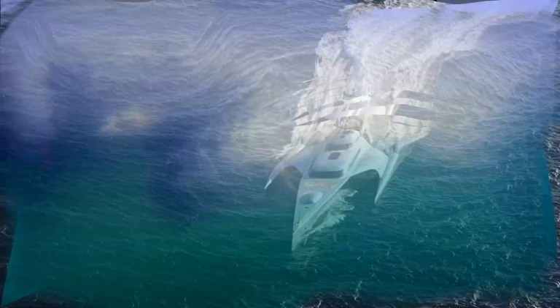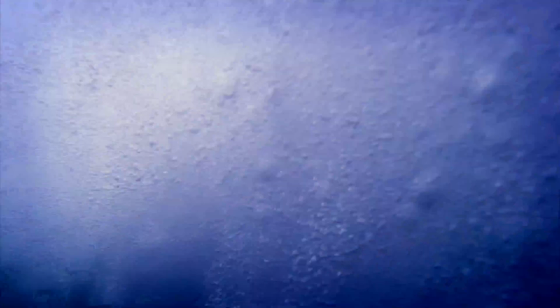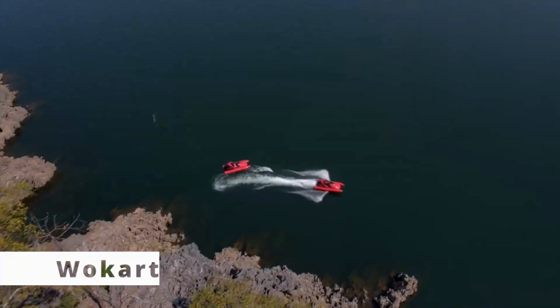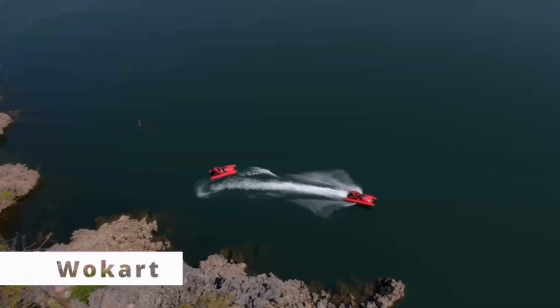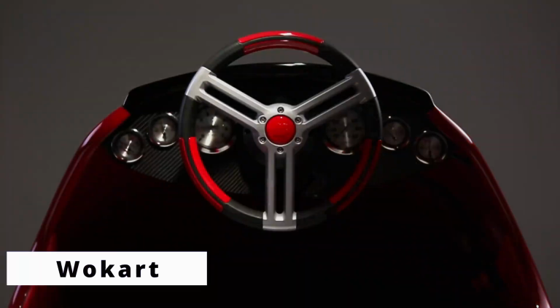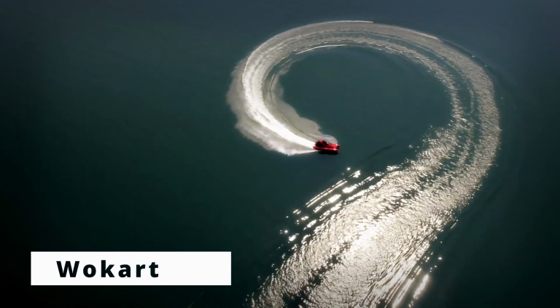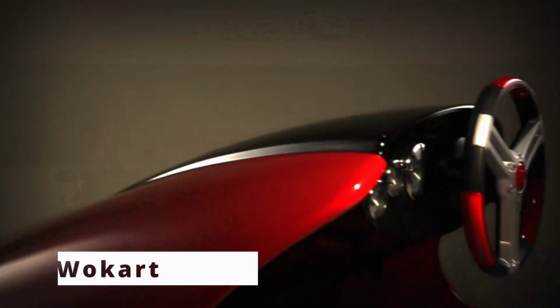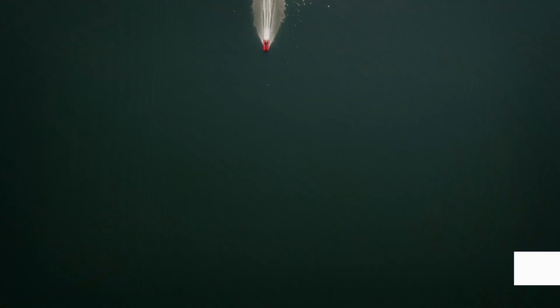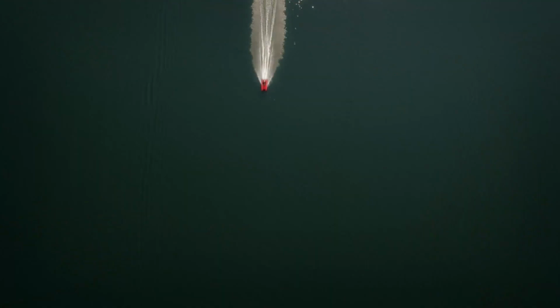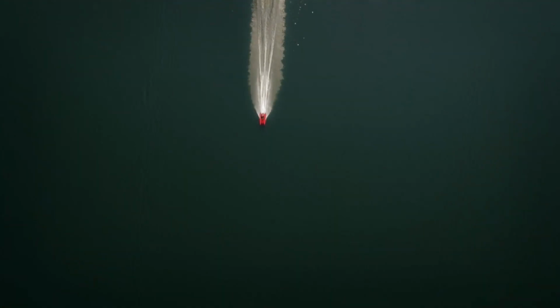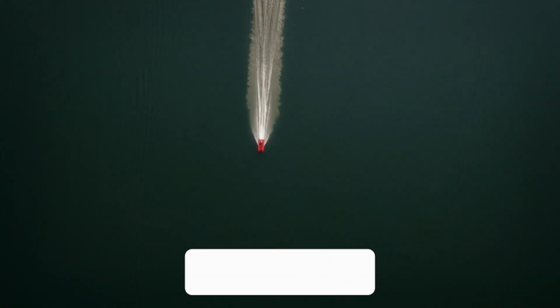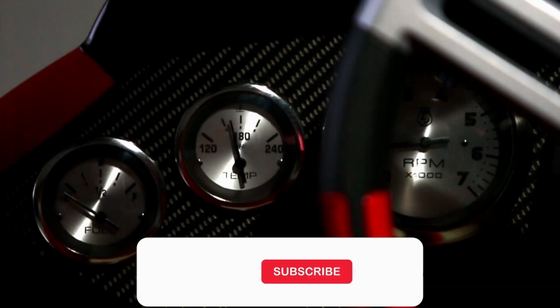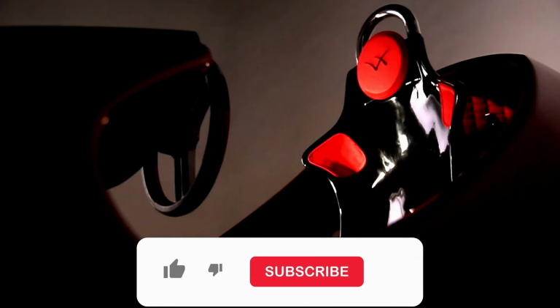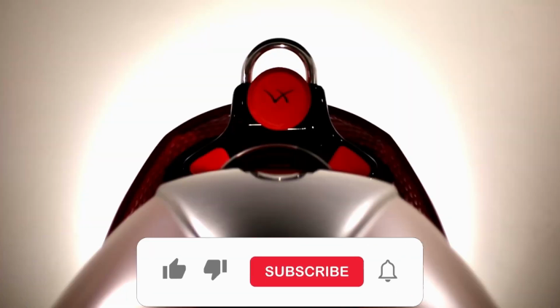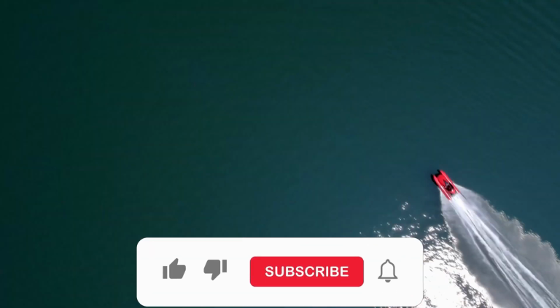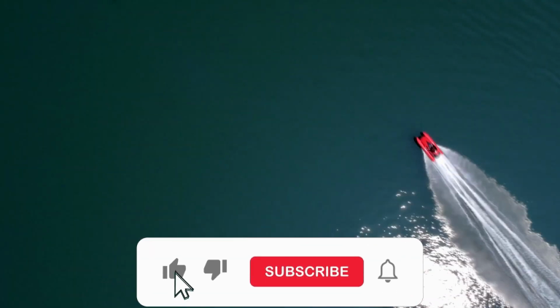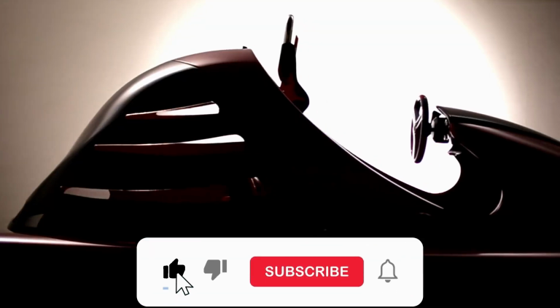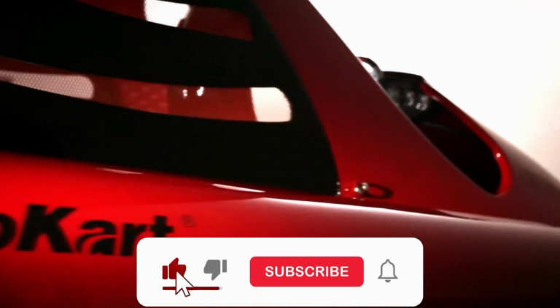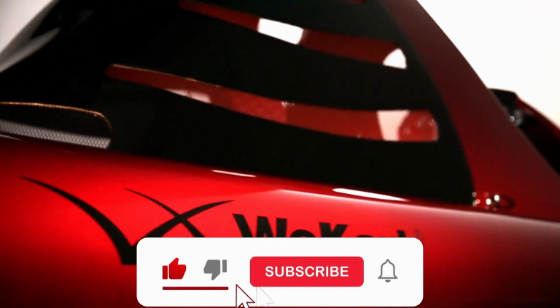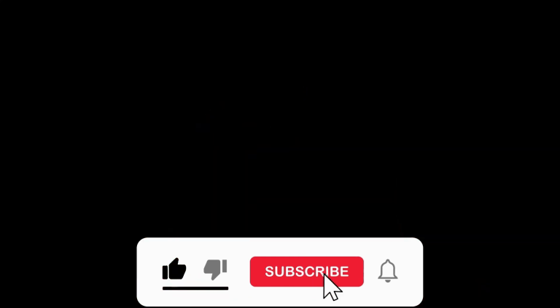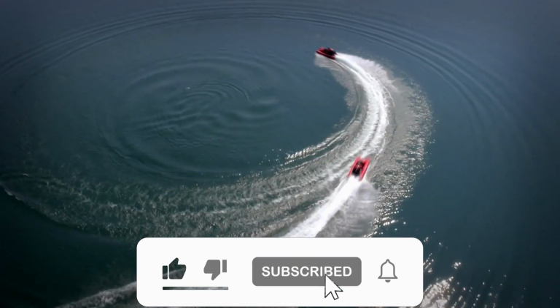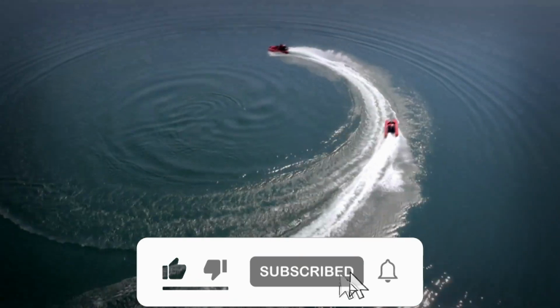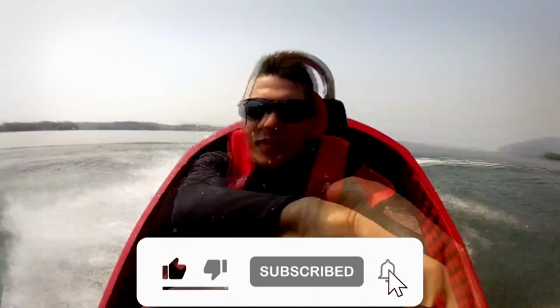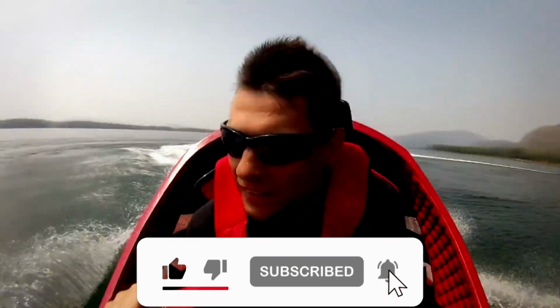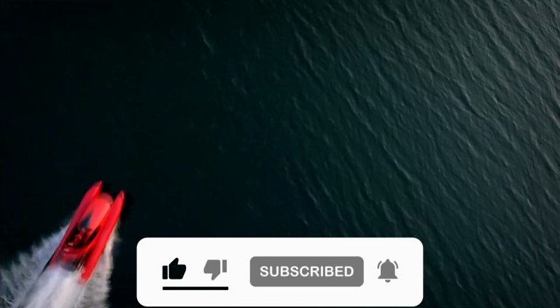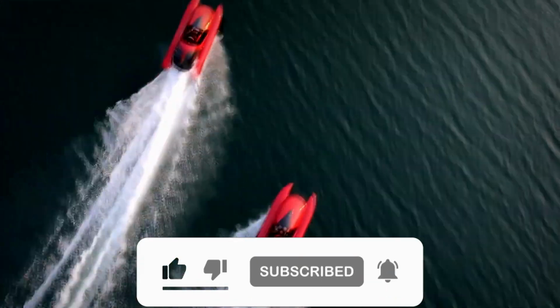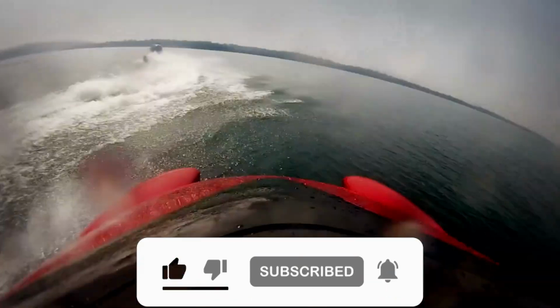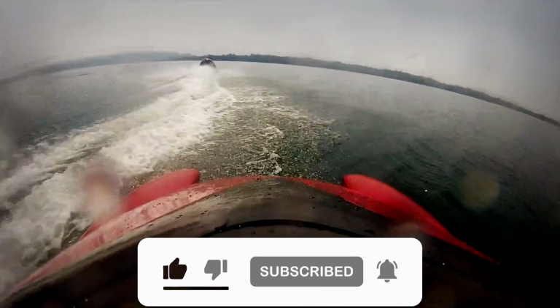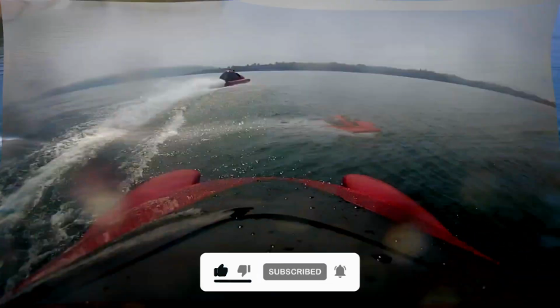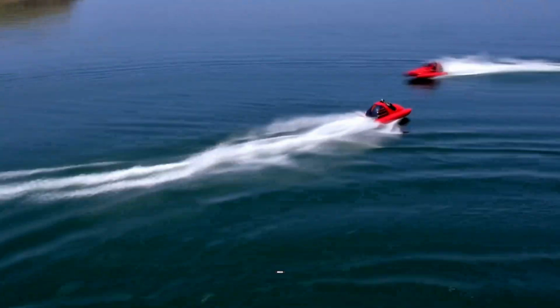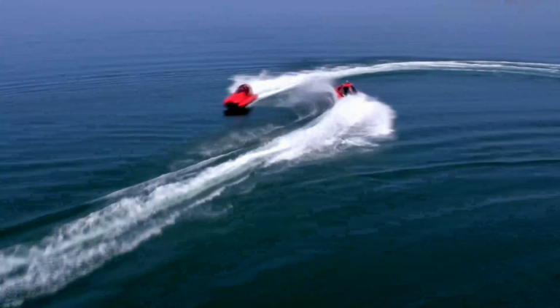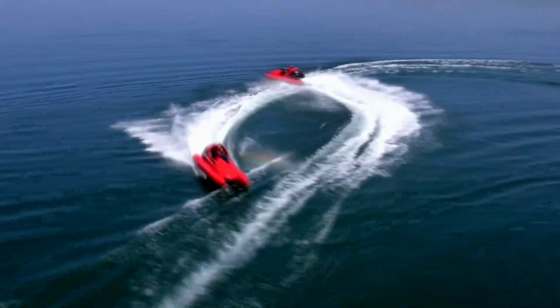Last but not least, the Wokart brings the thrill of go-karting to the water. Its asymmetric catamaran design allows for sharp, precise turns, making it a must-have for those who want a racetrack feel on open water.